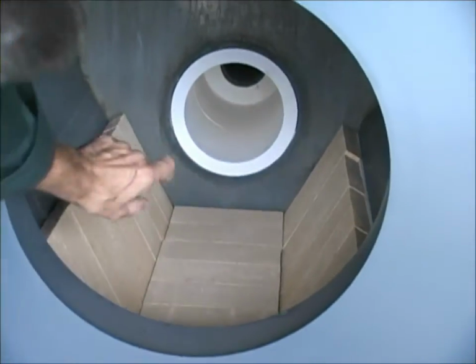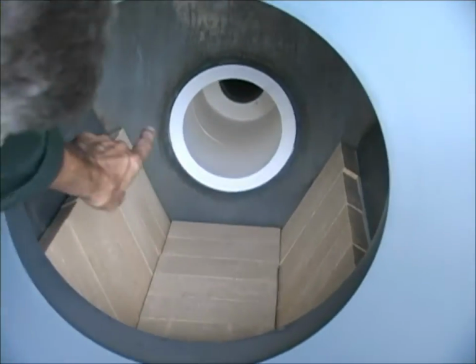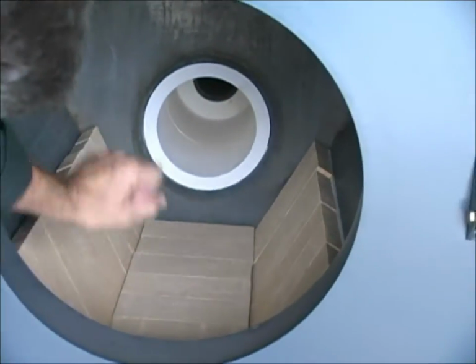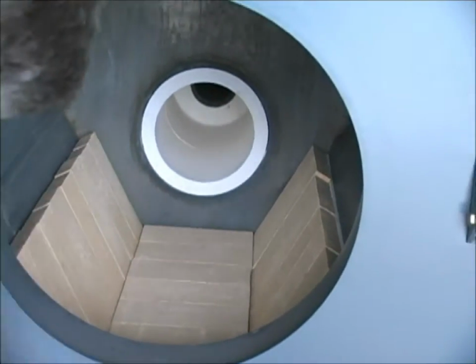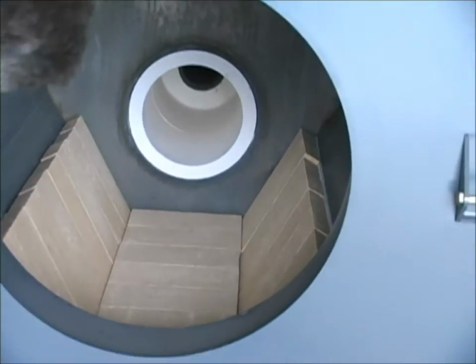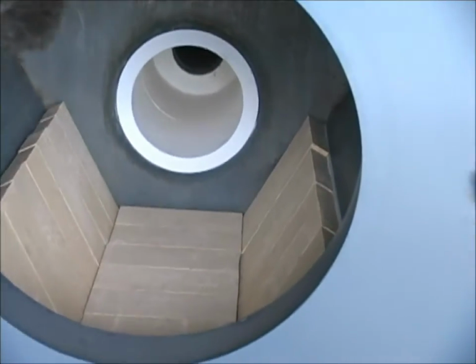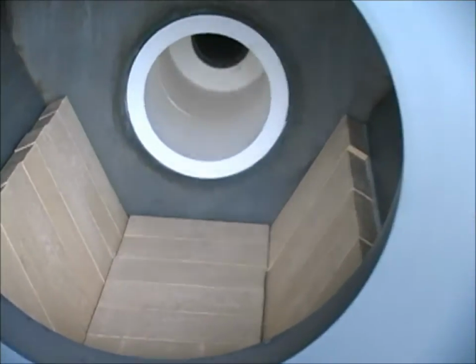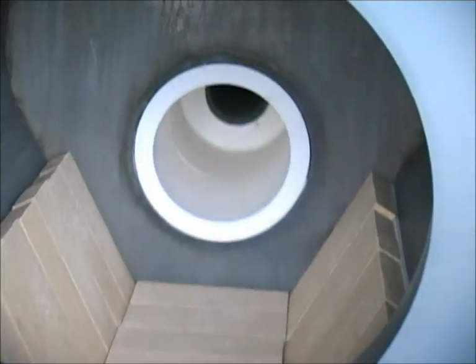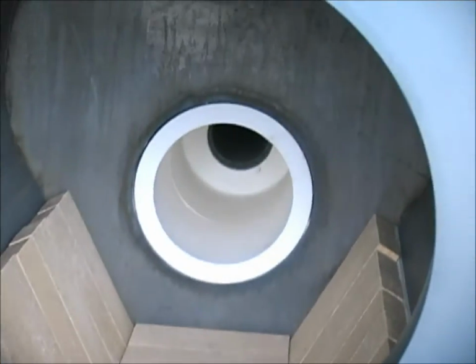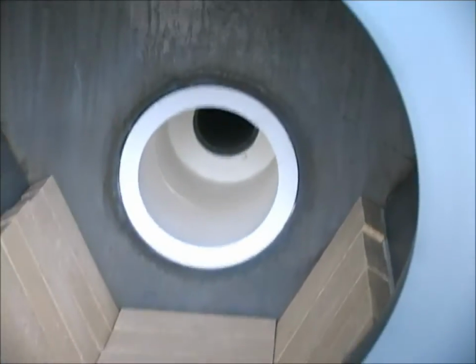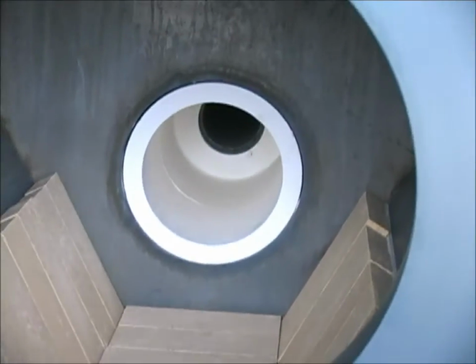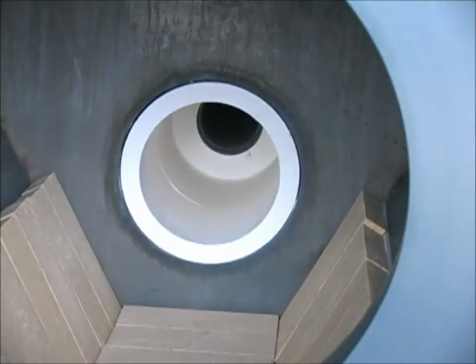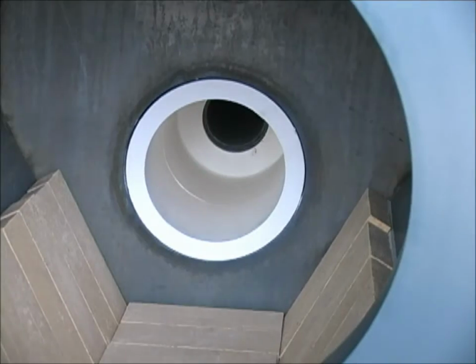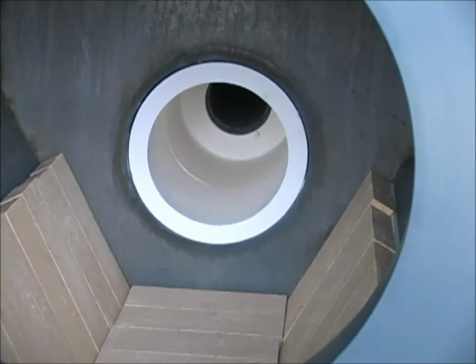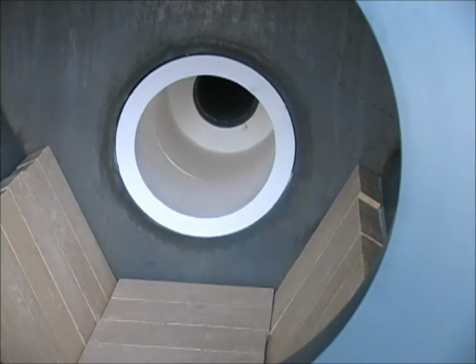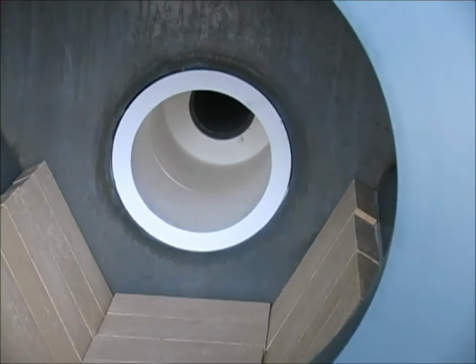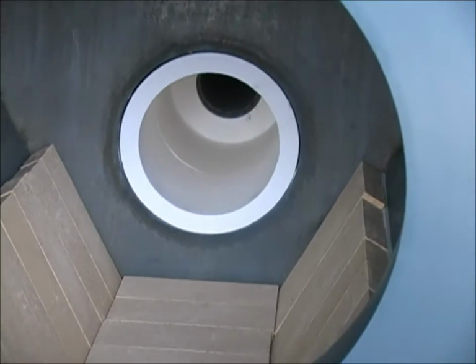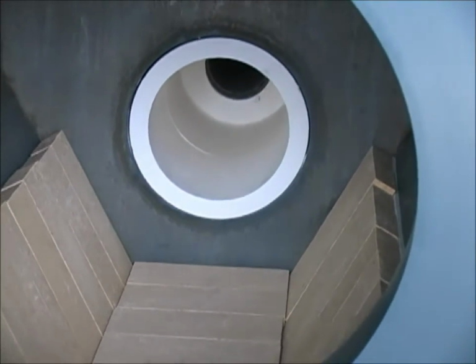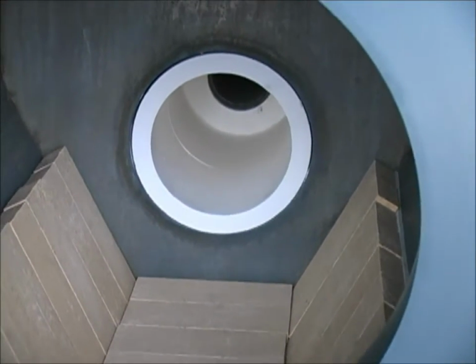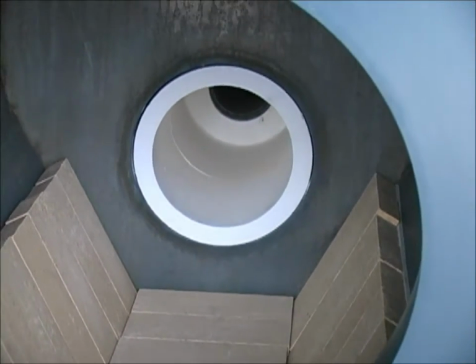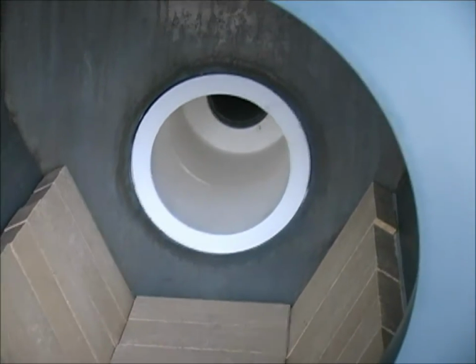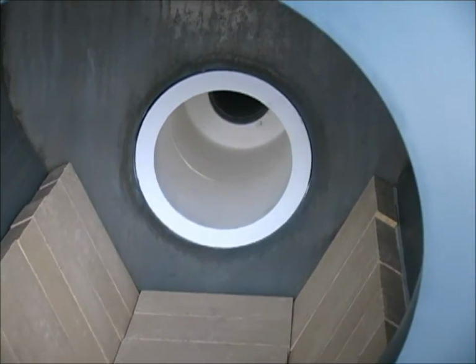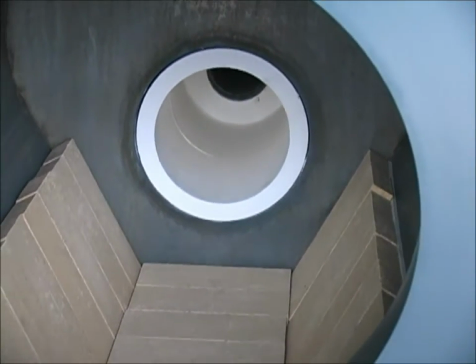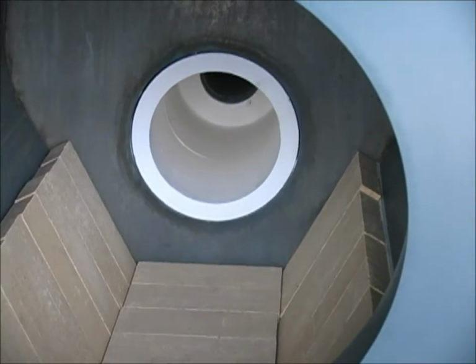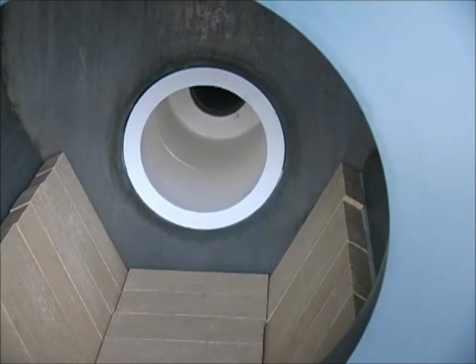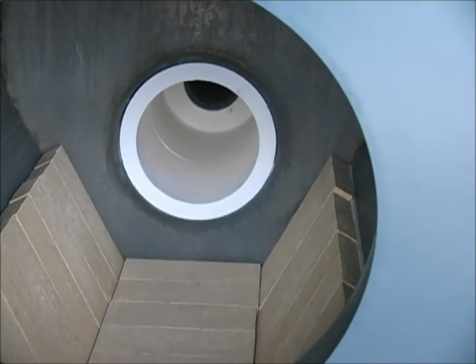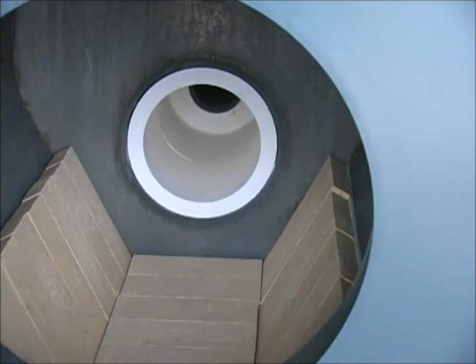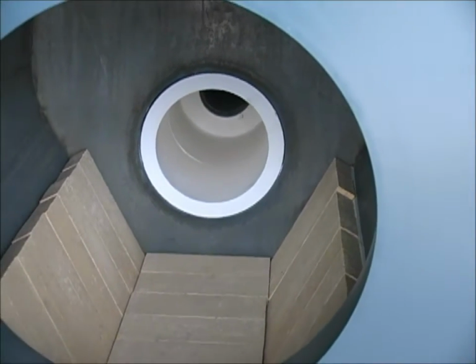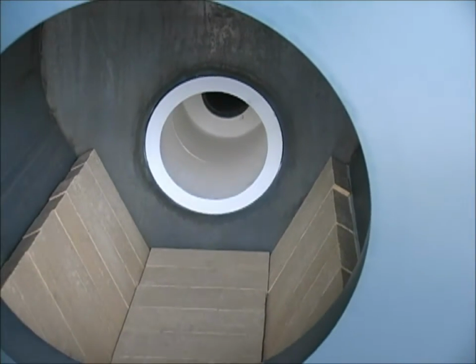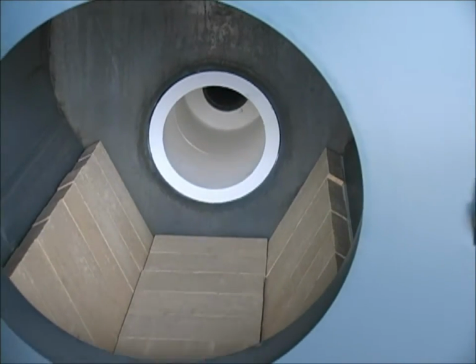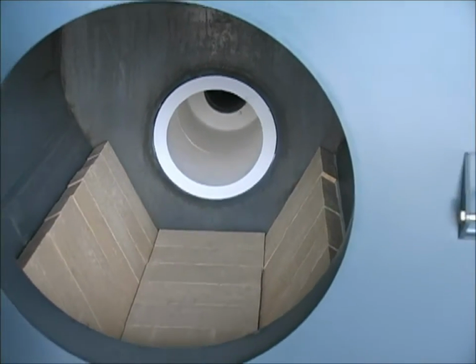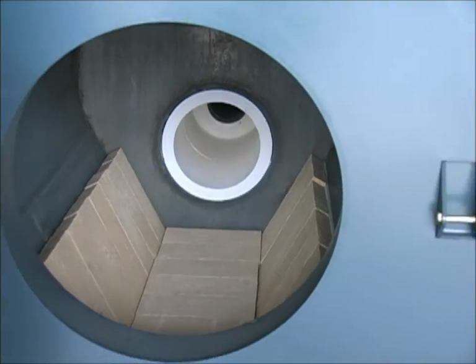The rear of the combustion chamber is a secondary reaction chamber. It also allows higher combustion temperatures and therefore cleaner combustion.